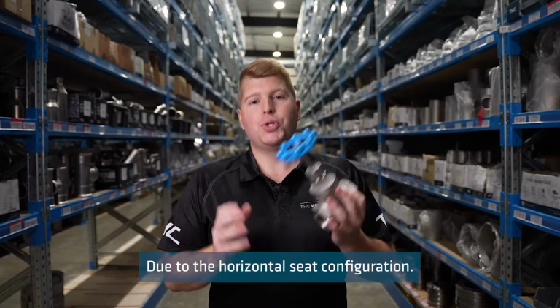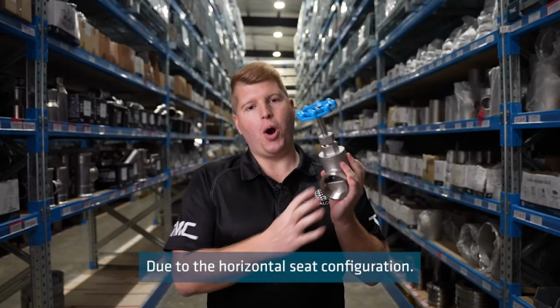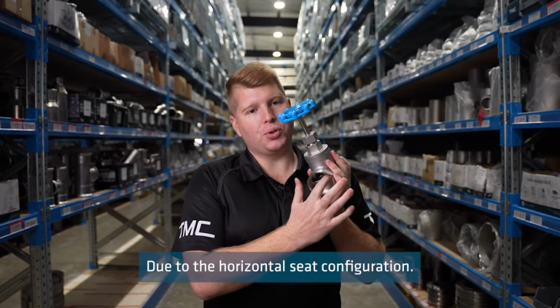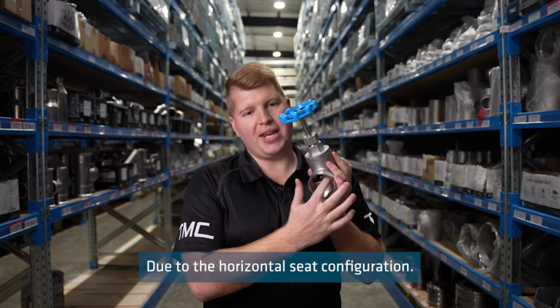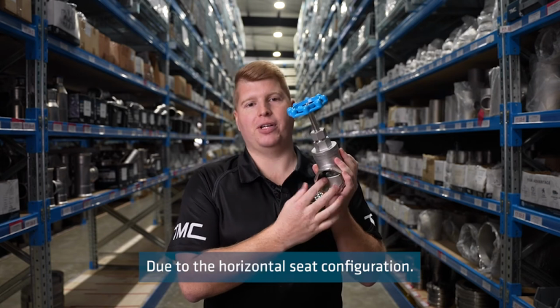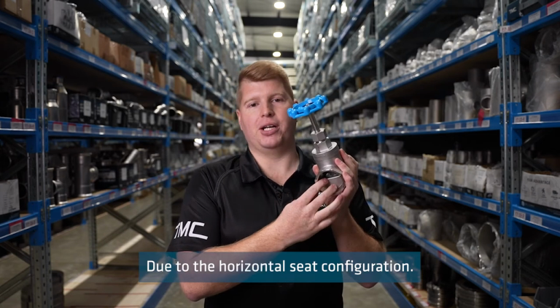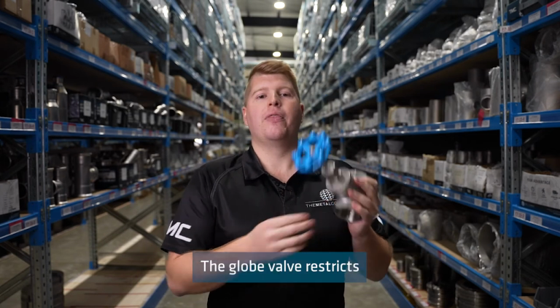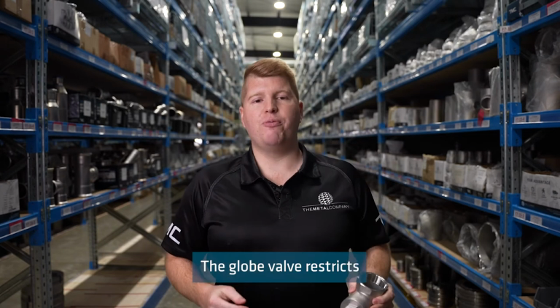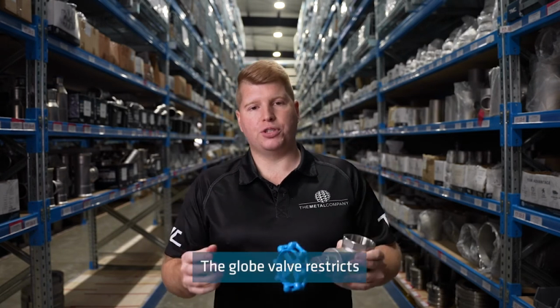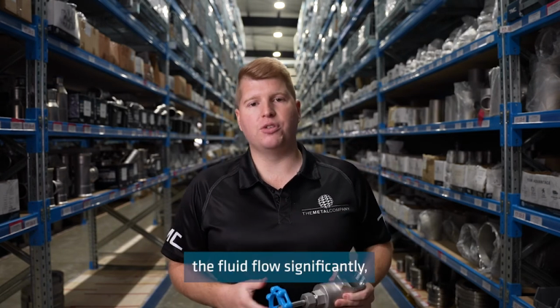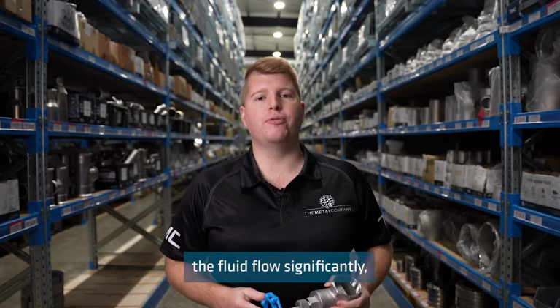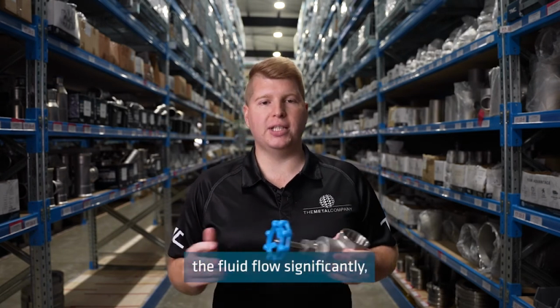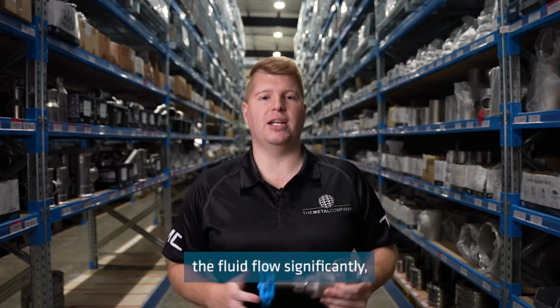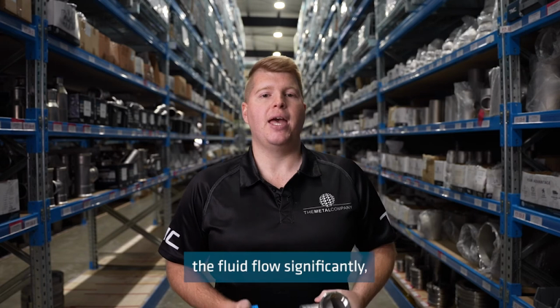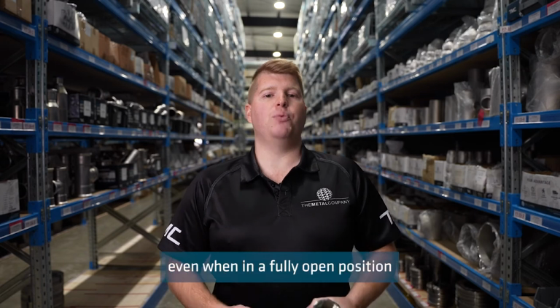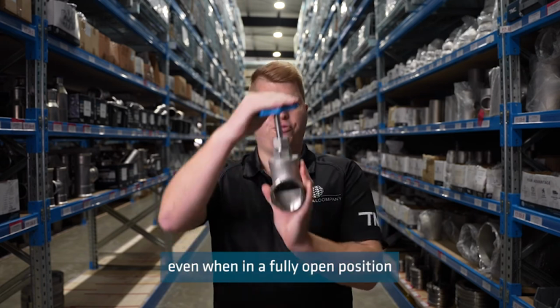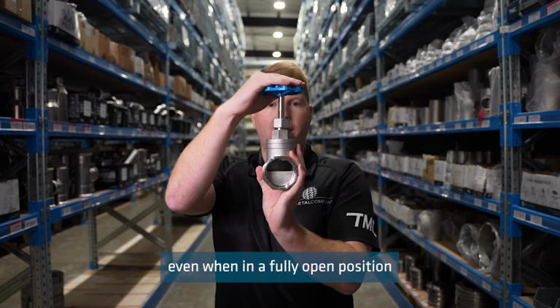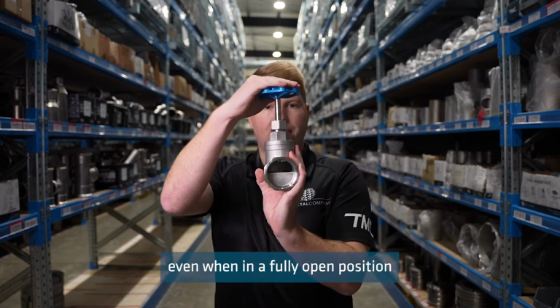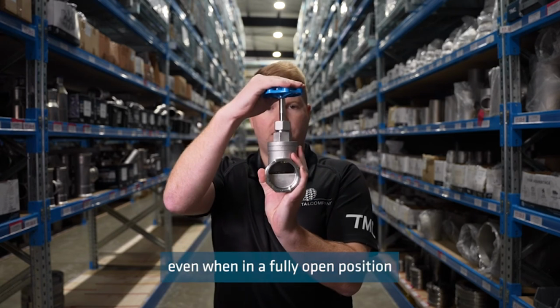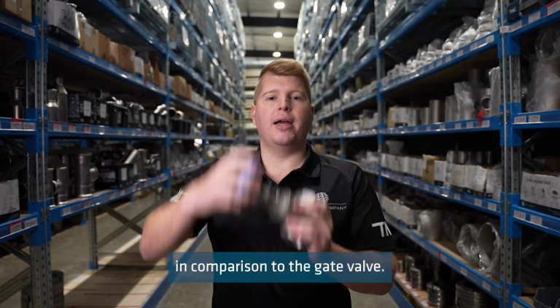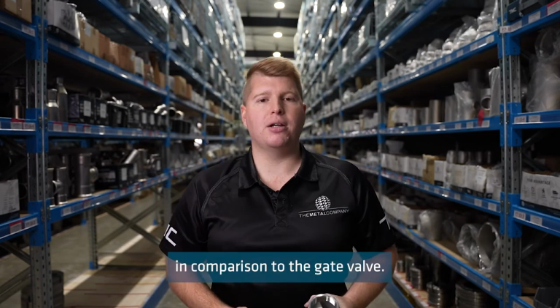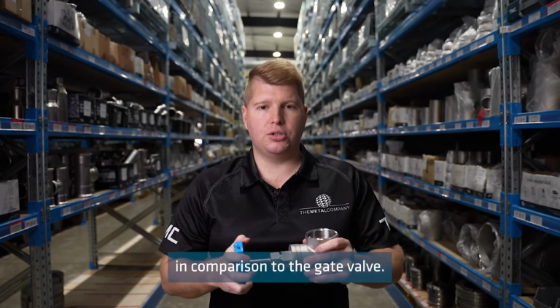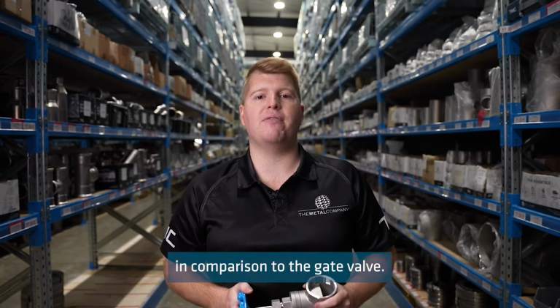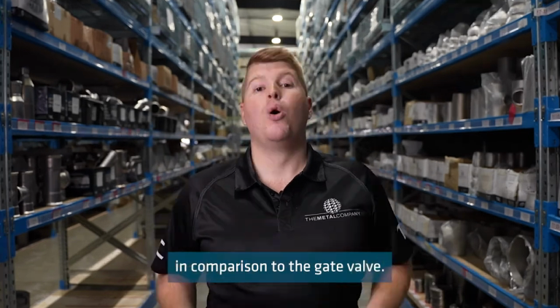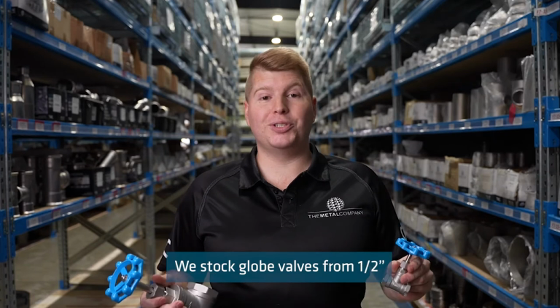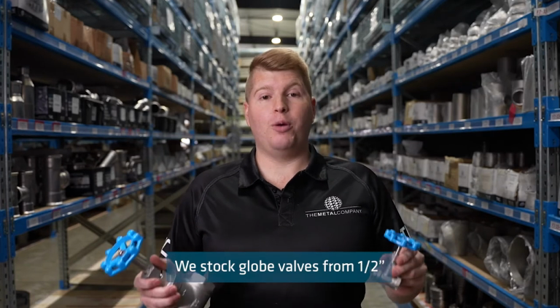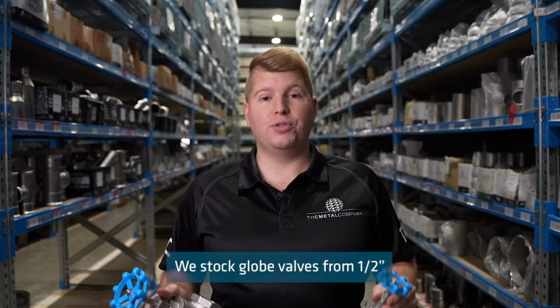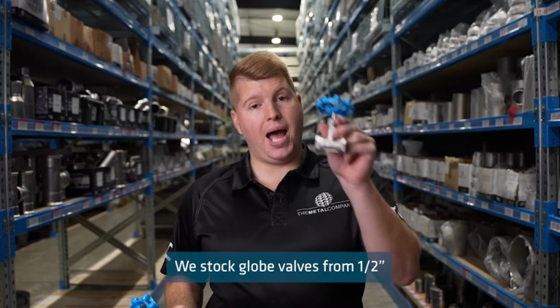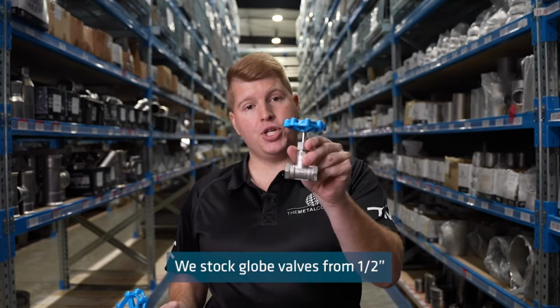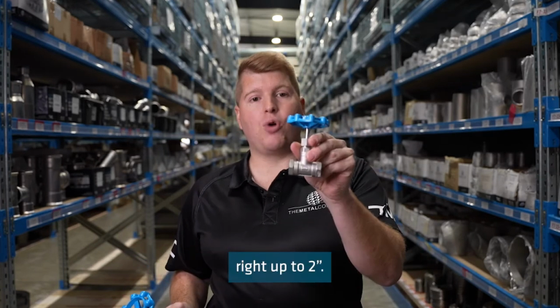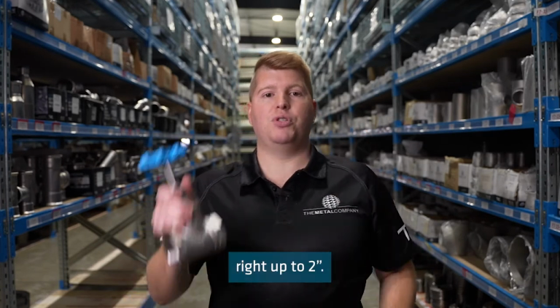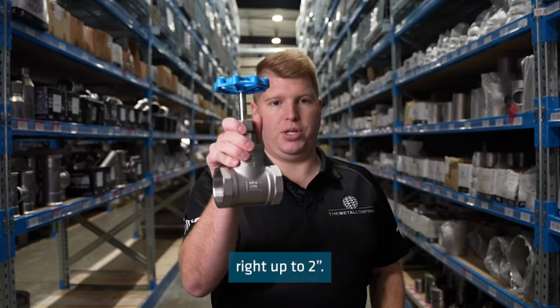Due to the horizontal seat configuration, the globe valve restricts the fluid flow significantly even when in a fully open position, in comparison to the gate valve. We stock globe valves from half inch right up to two inch.